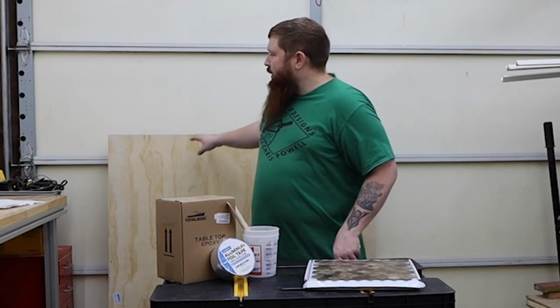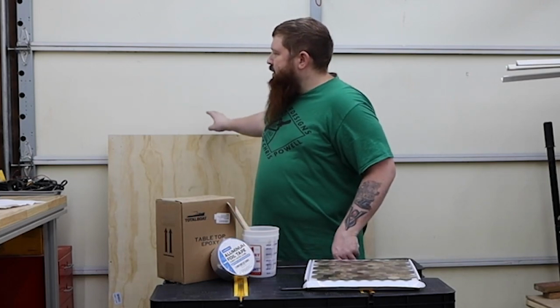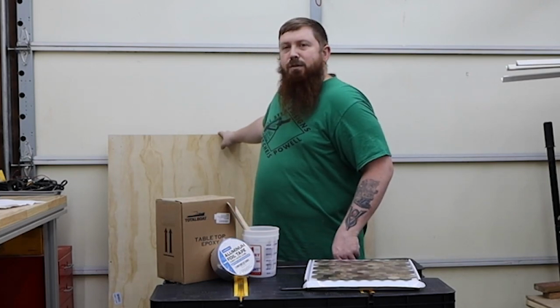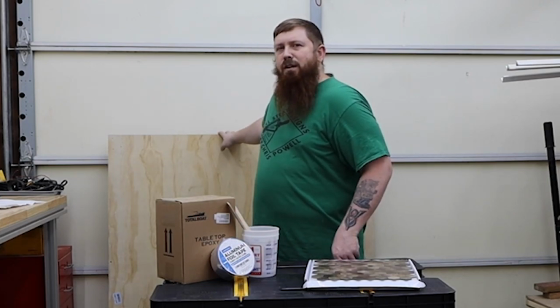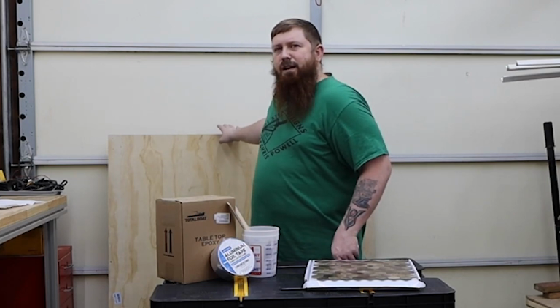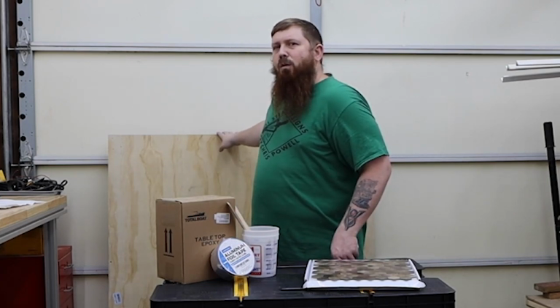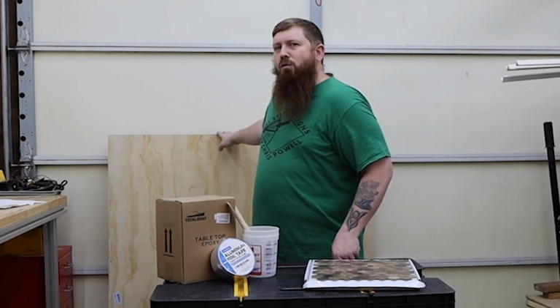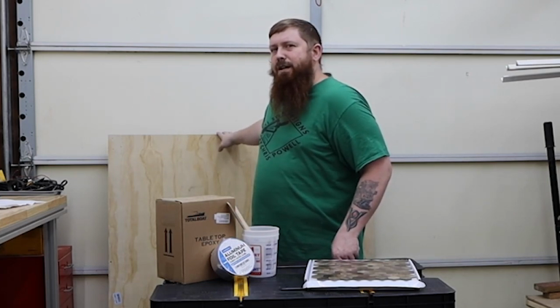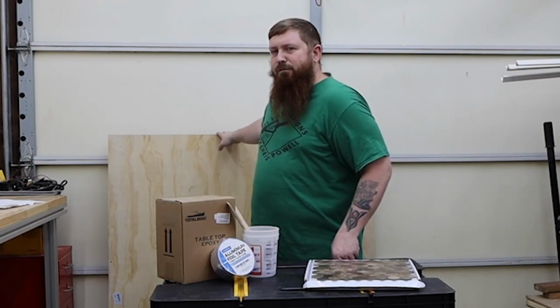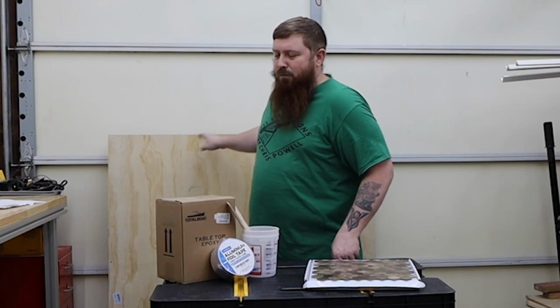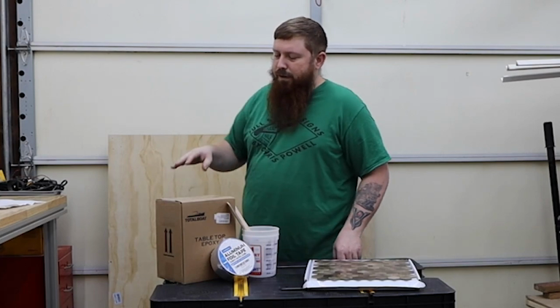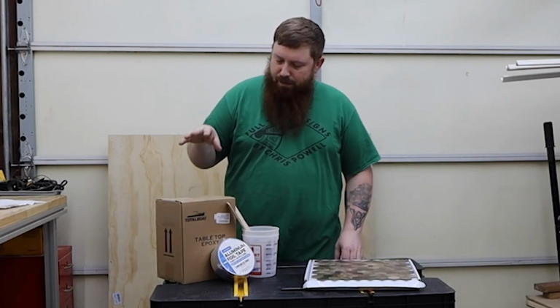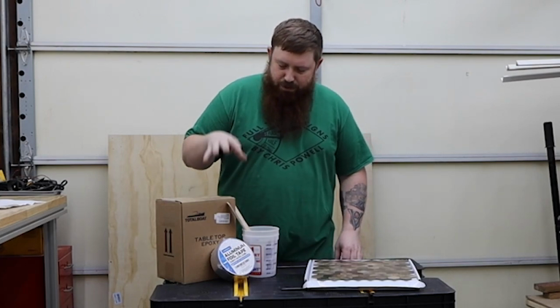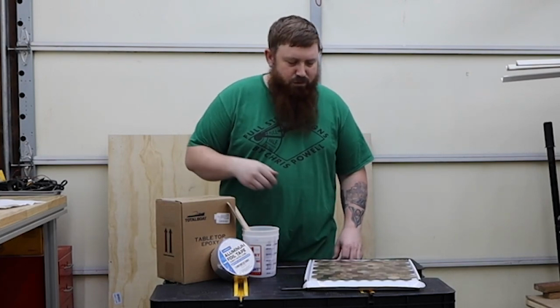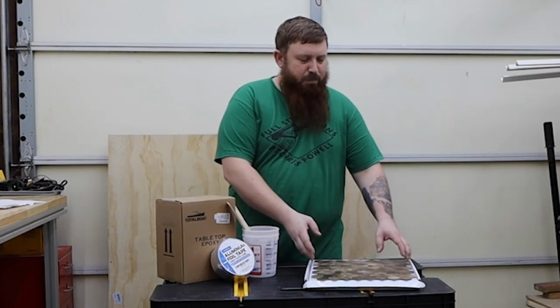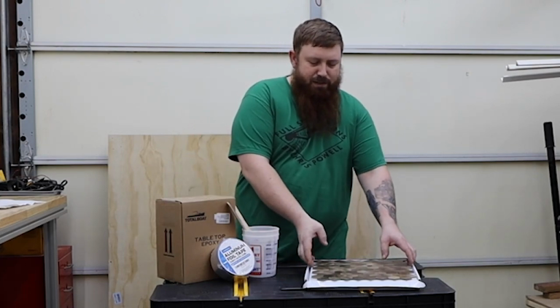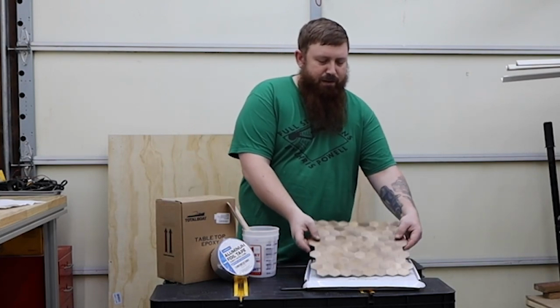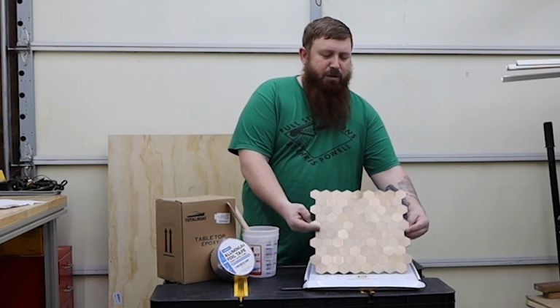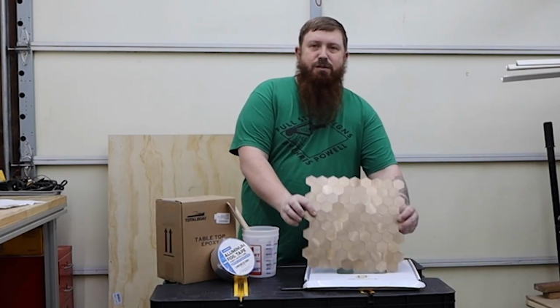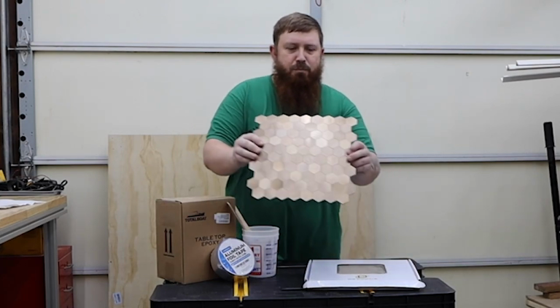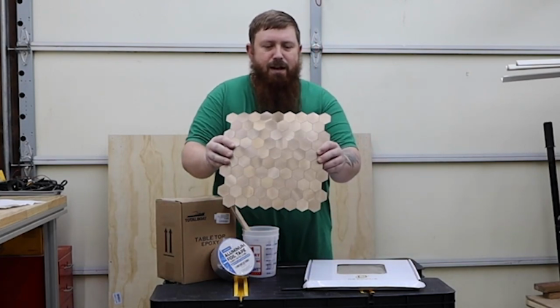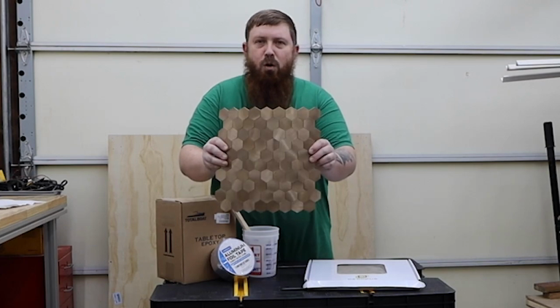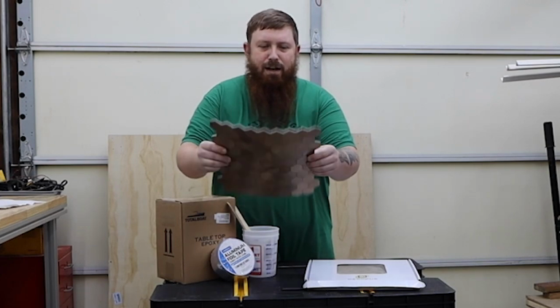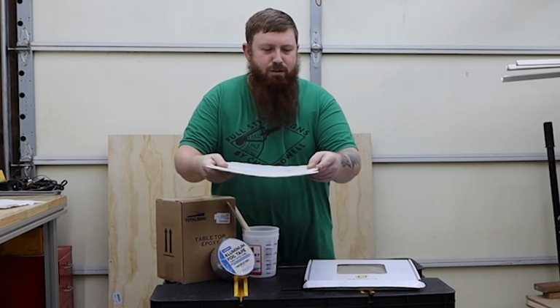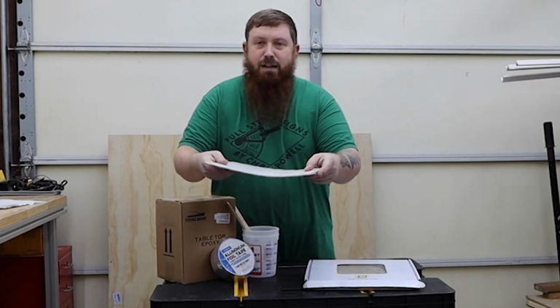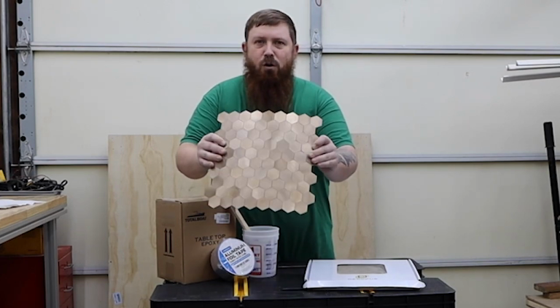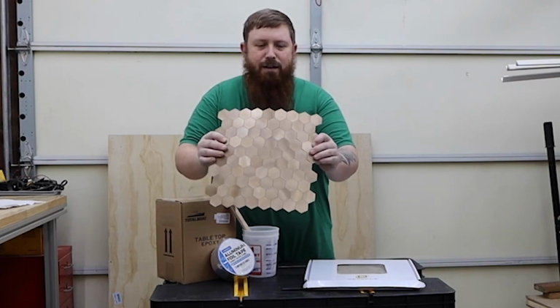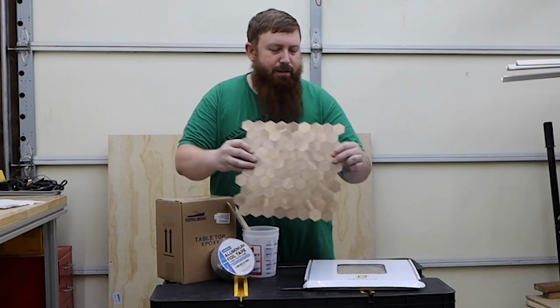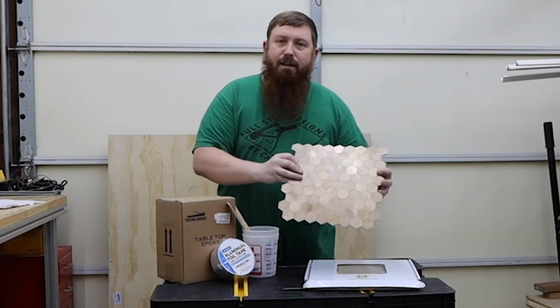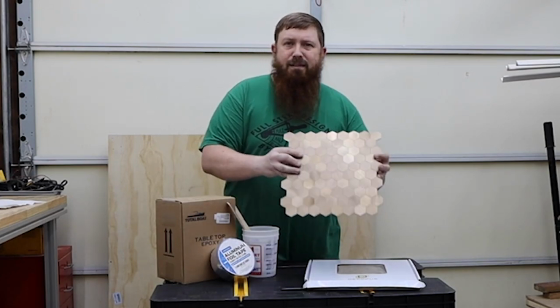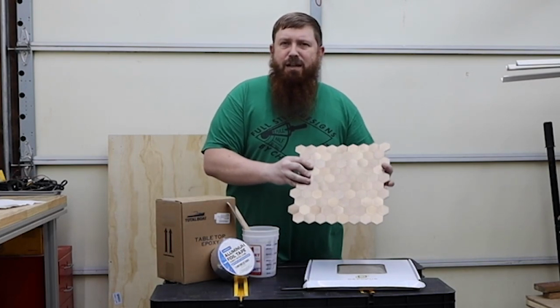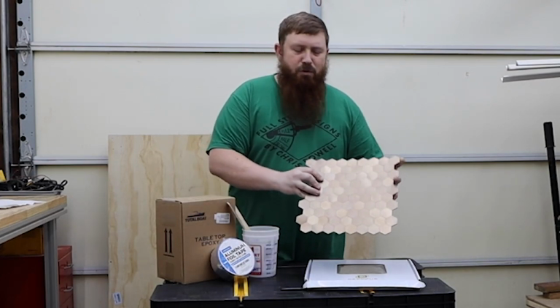I'm going to use this 3/4 inch thick 4x4 sheet of plywood. We're going to use a little bit of epoxy, and I'm going to use these brass wall tiles. They're a stick-on wall tile. And let's see what we can come up with.